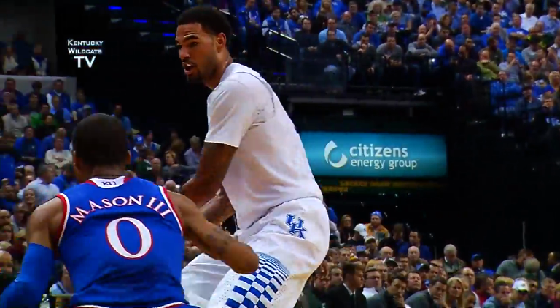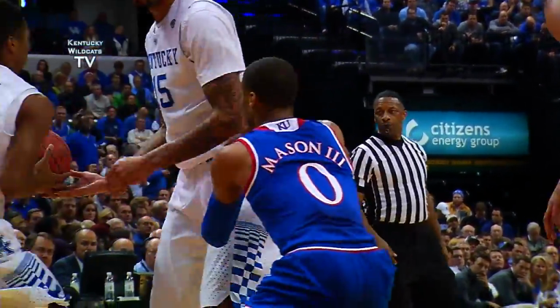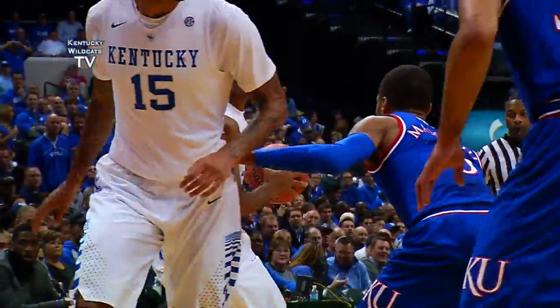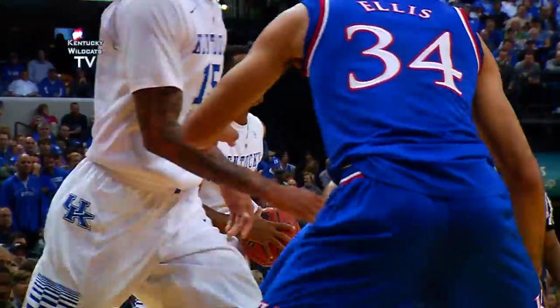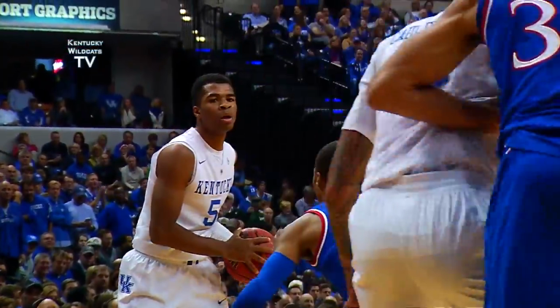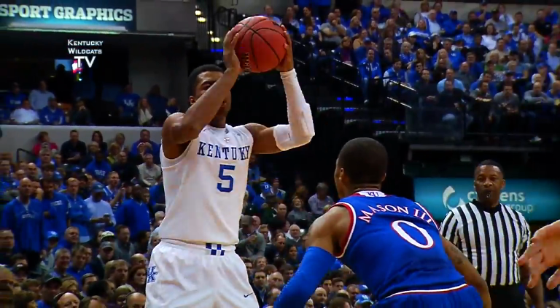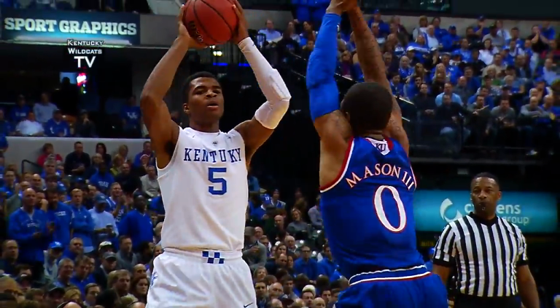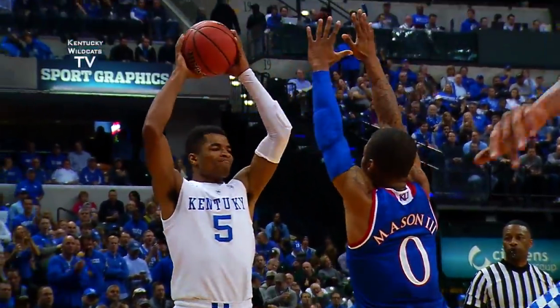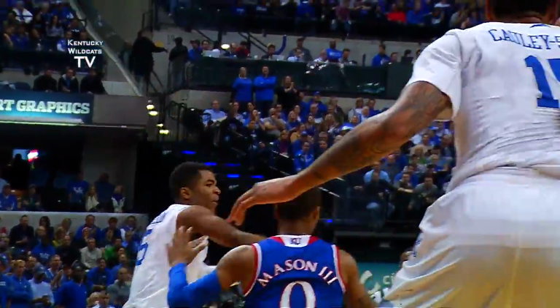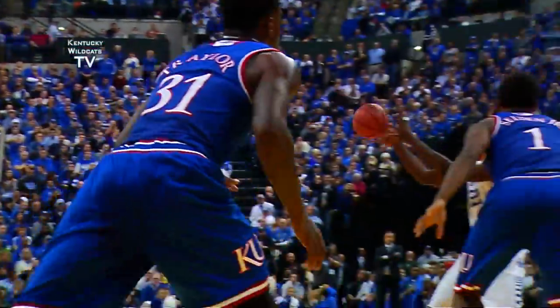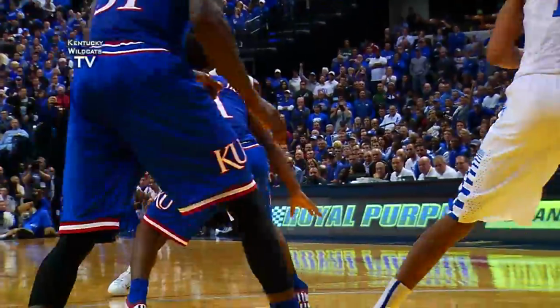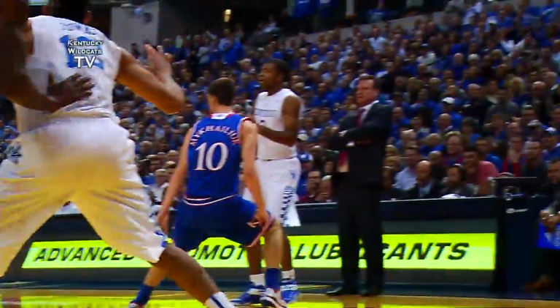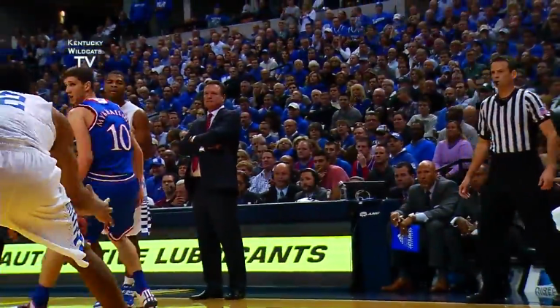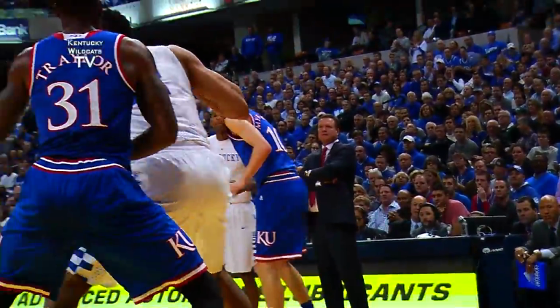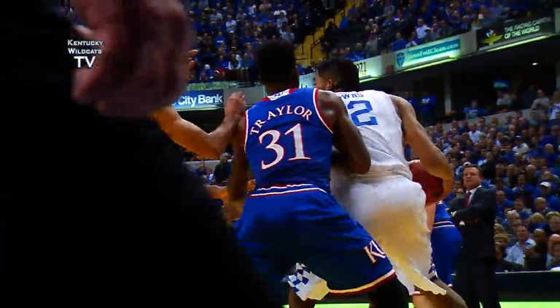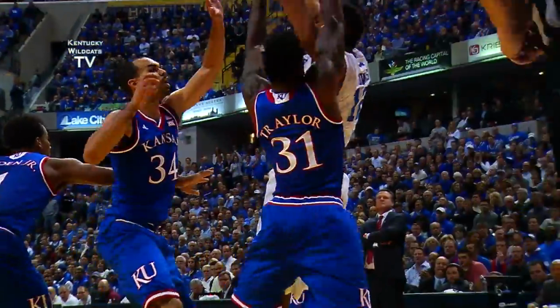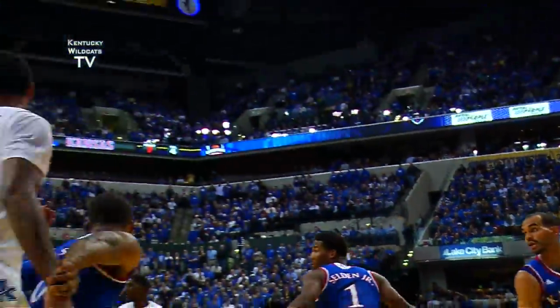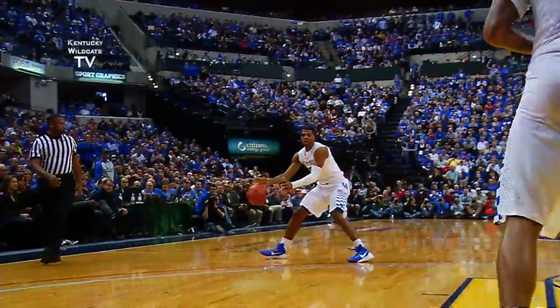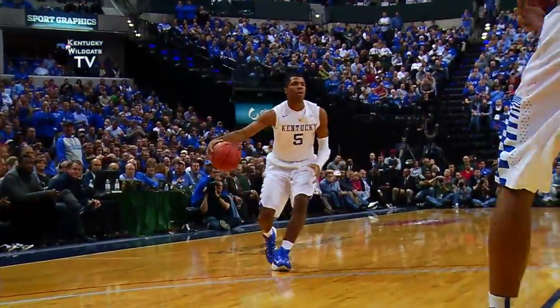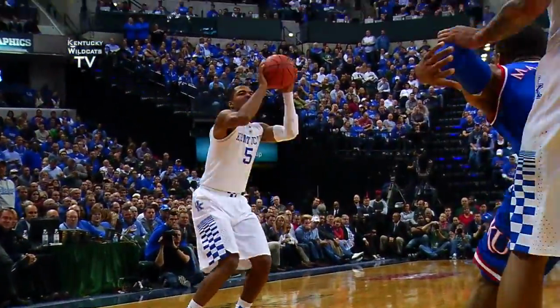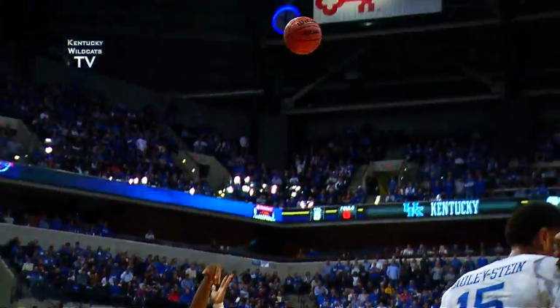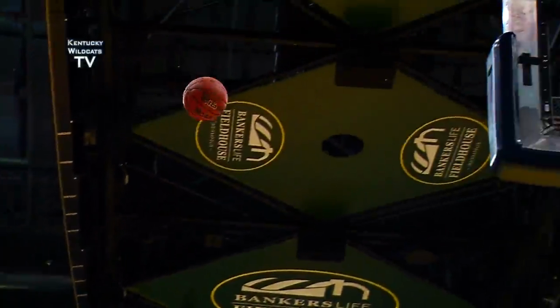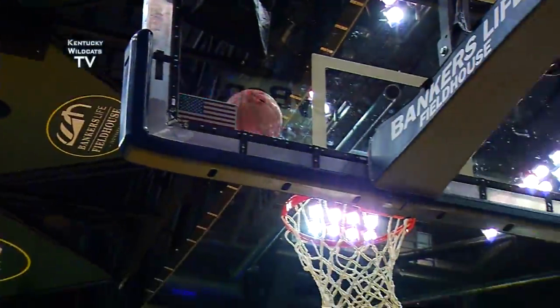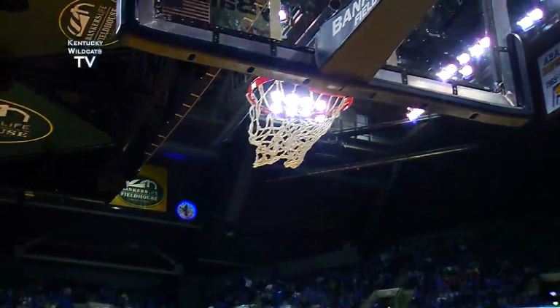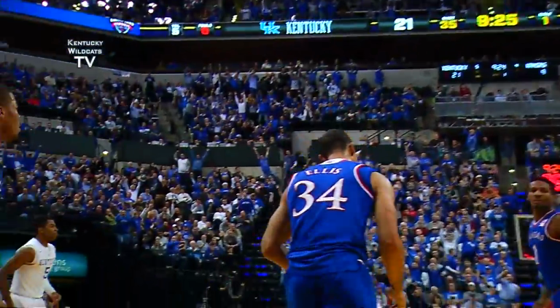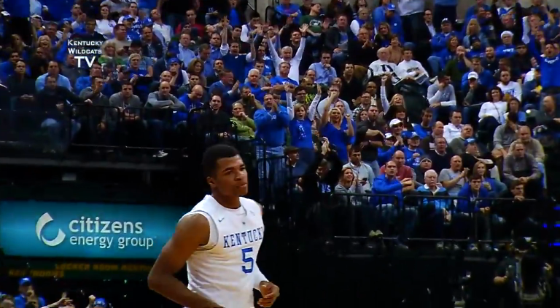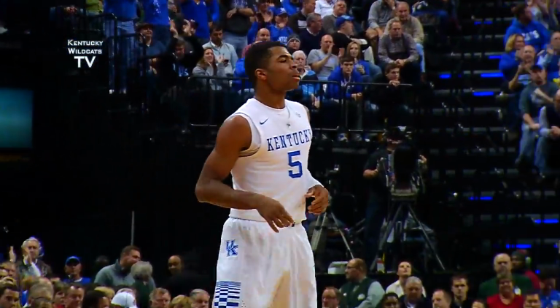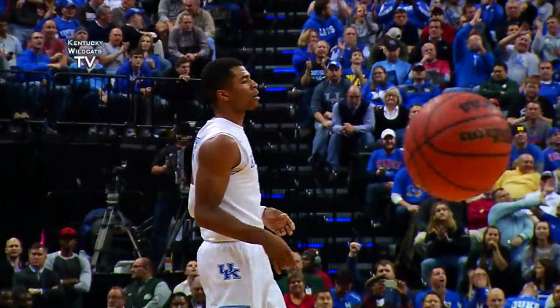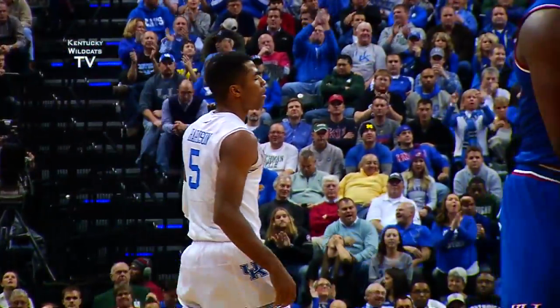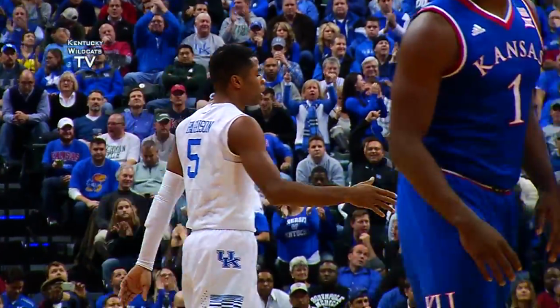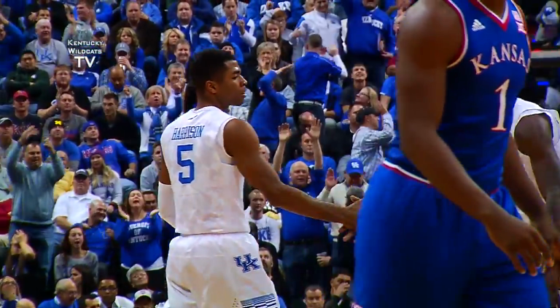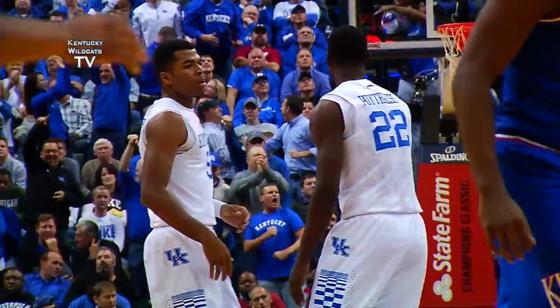Kentucky's size and length really bothering the Jayhawks right now. Andrew Harrison, right side, across to Poitras, left of the key, bounce feed to Towns — double-teamed, across to Andrew, open right wing, lets it fly — yes! Two for two from deep for Andrew Harrison.